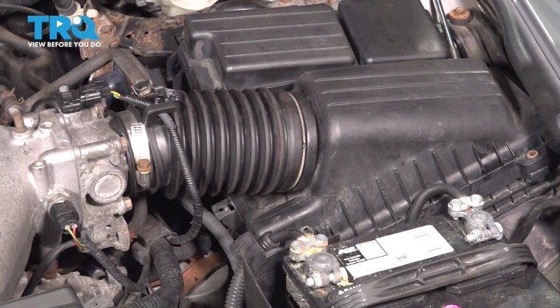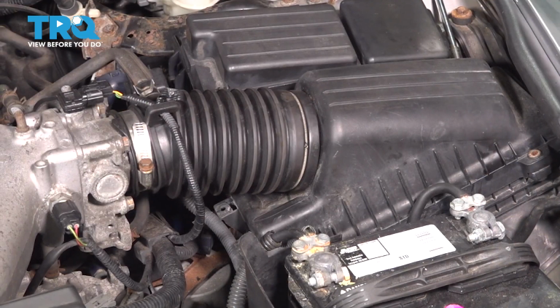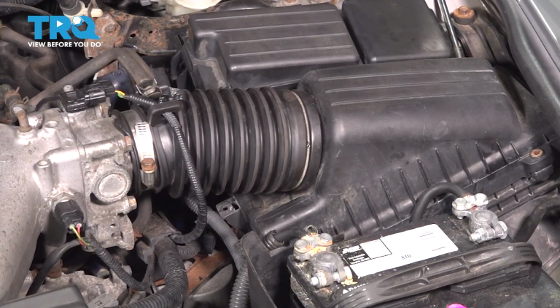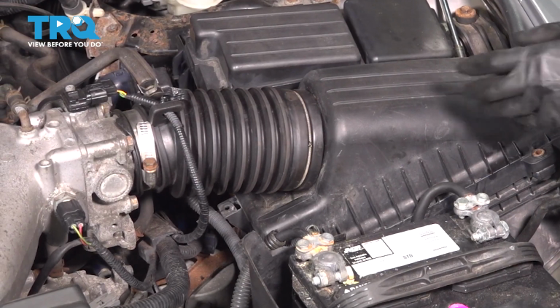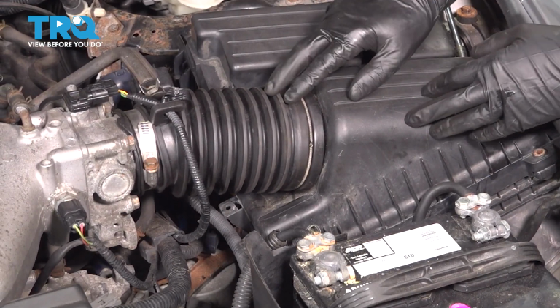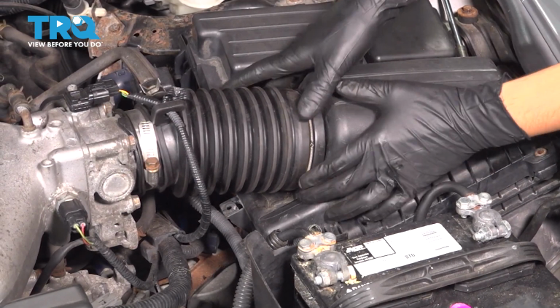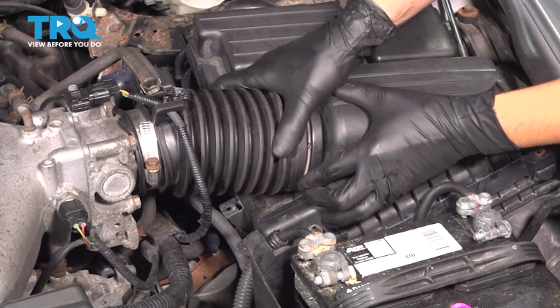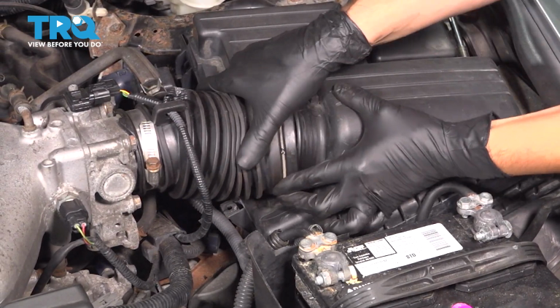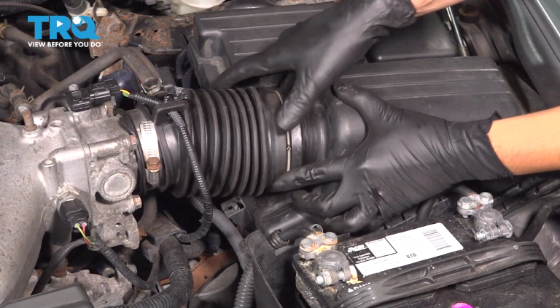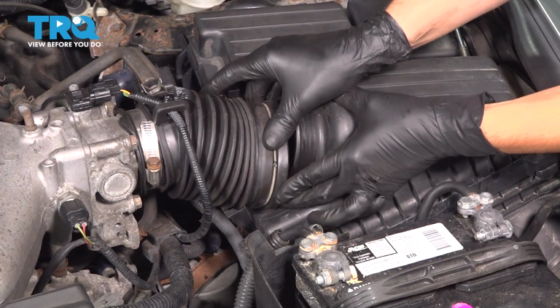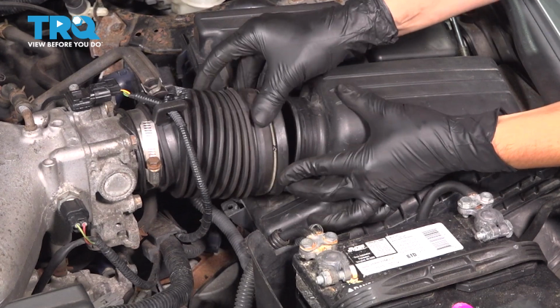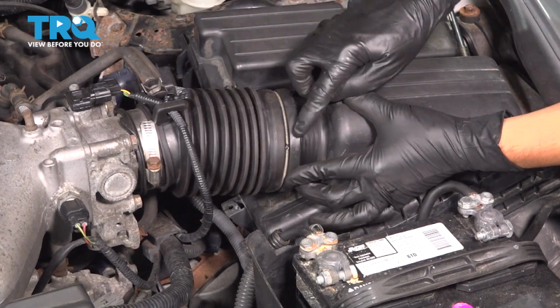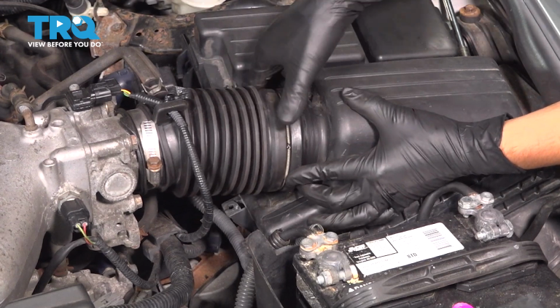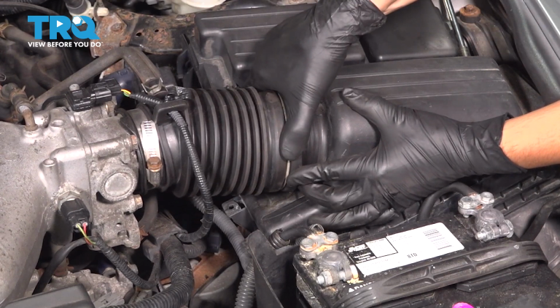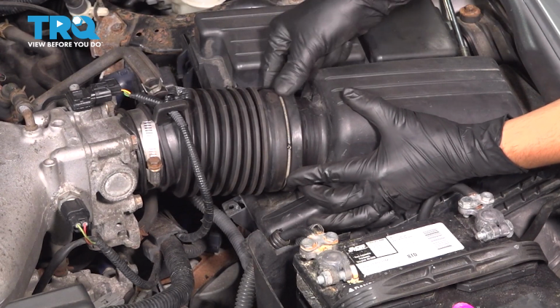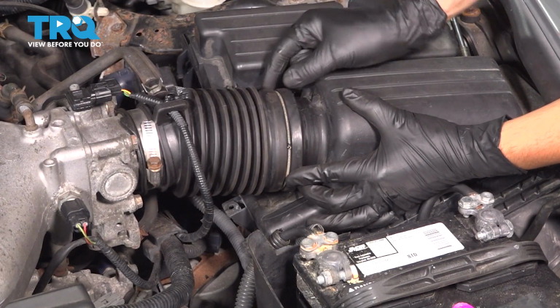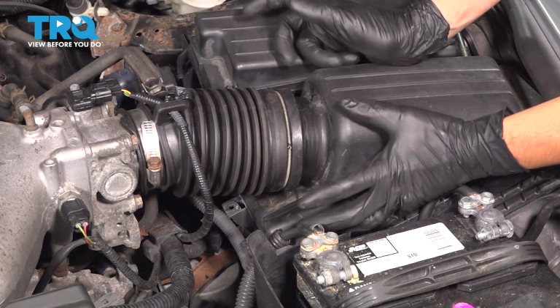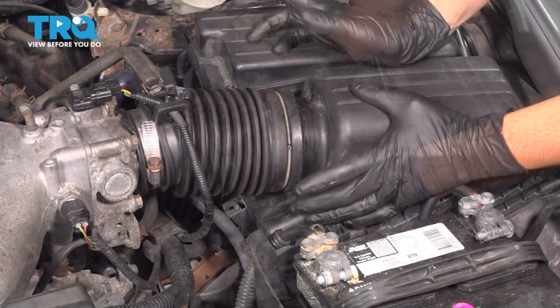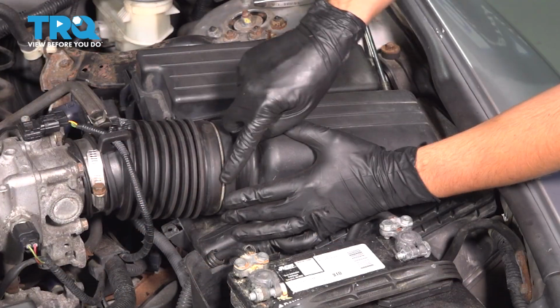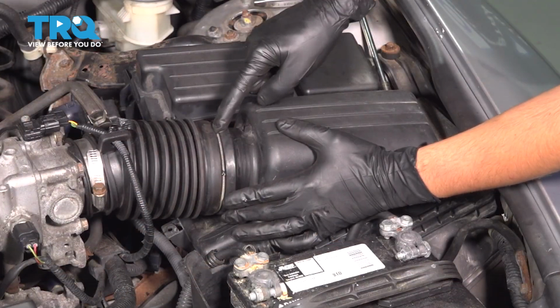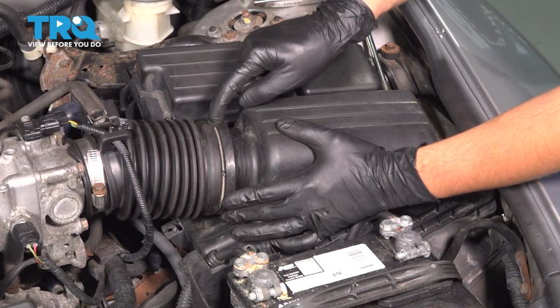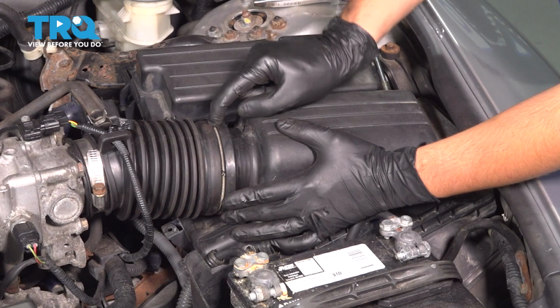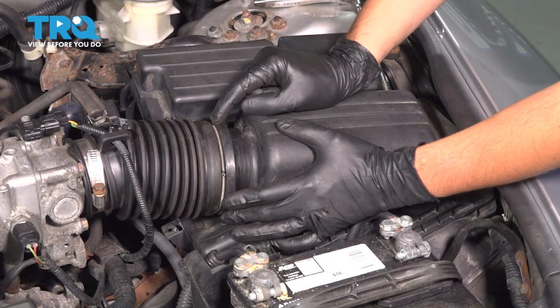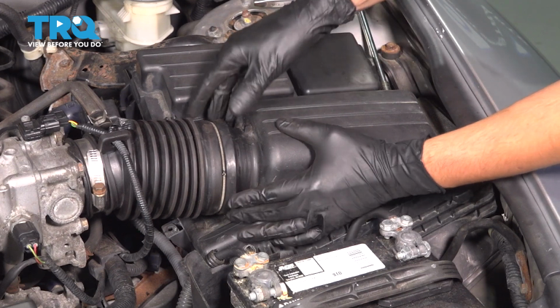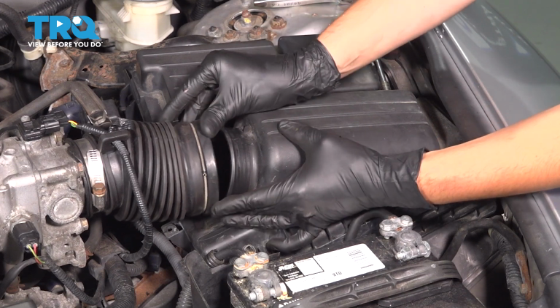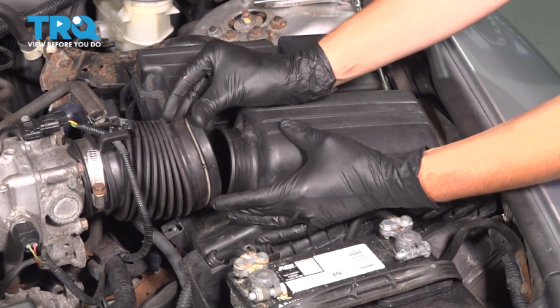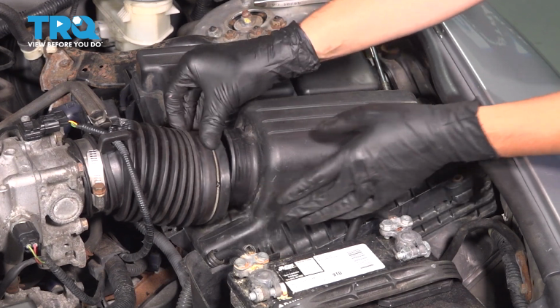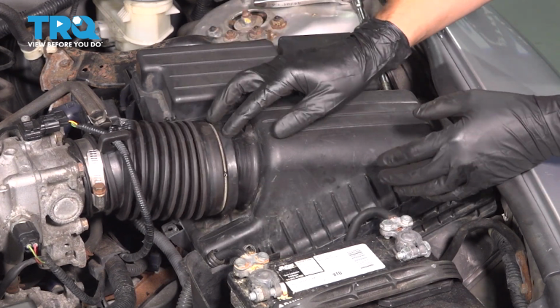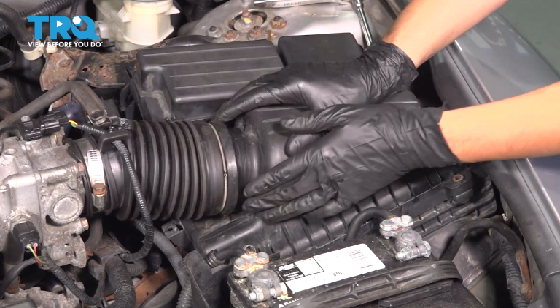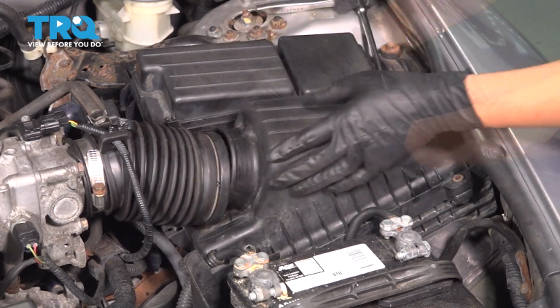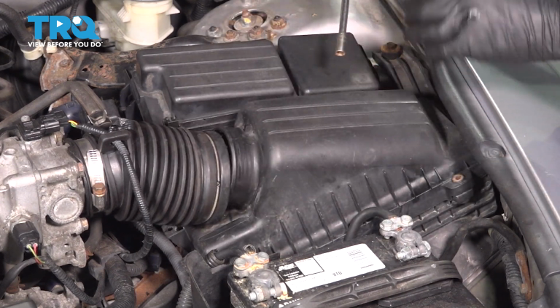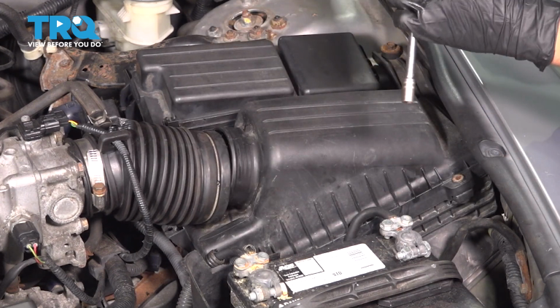To remove it, we have to do a couple different things. First is to remove the intake piece here. Sometimes it's got a clamp that you have to unthread with a socket, and sometimes it's a spring like this that just holds pressure on it. With that set aside, let's move on.